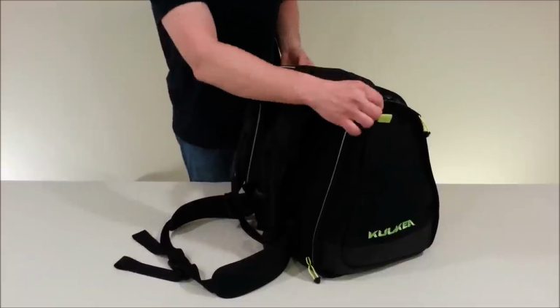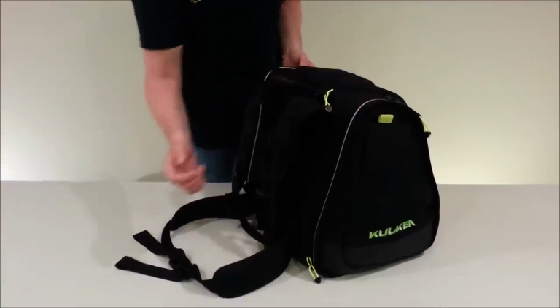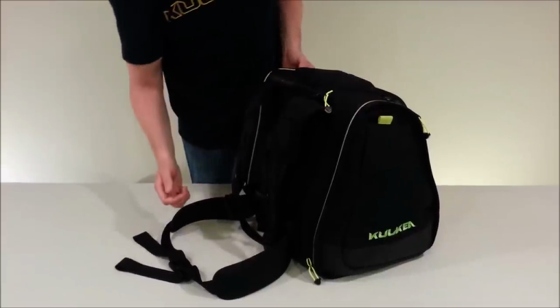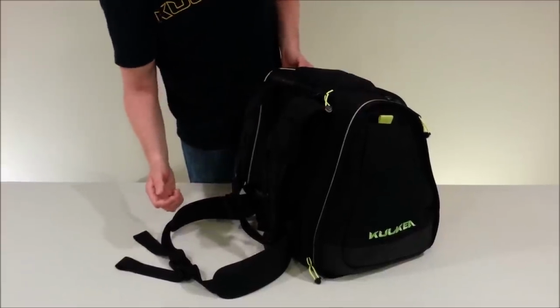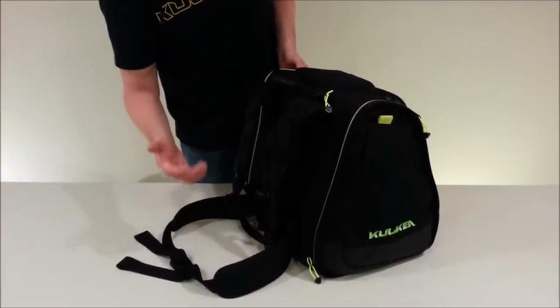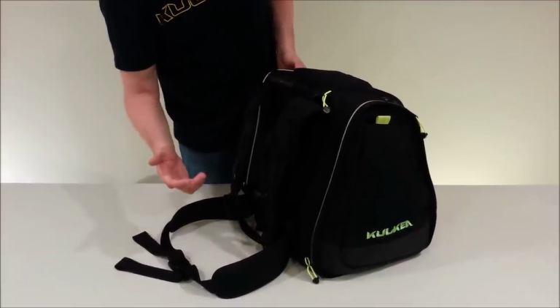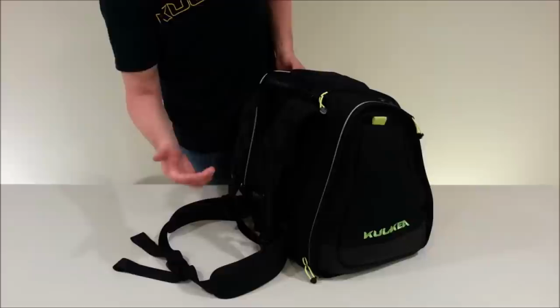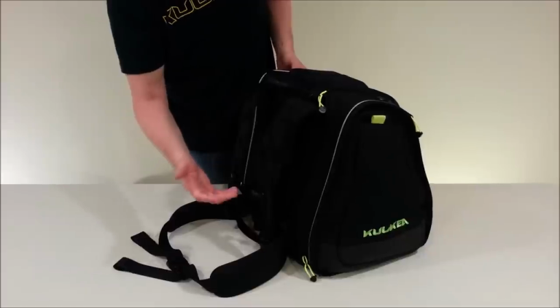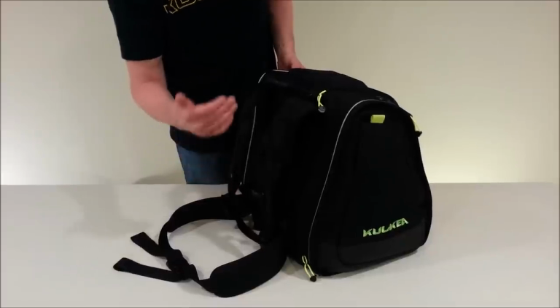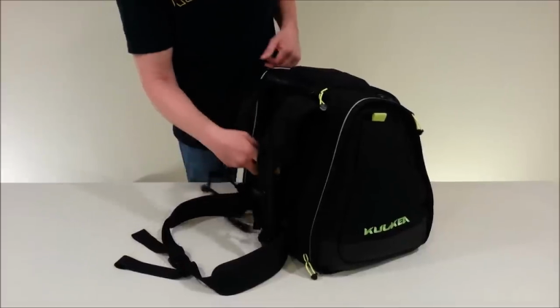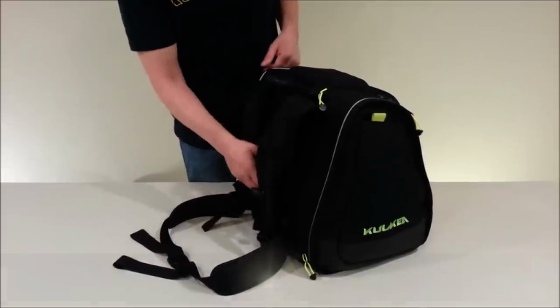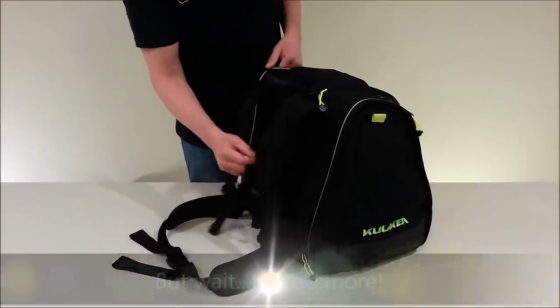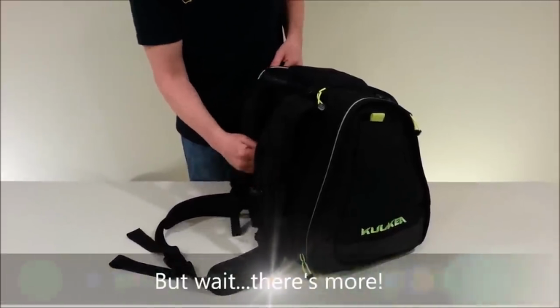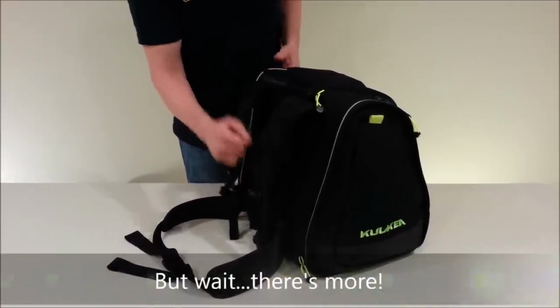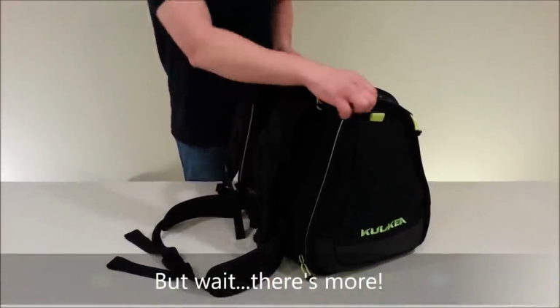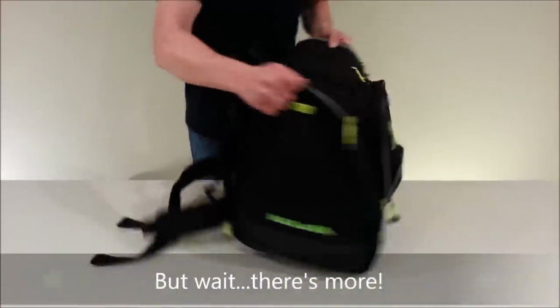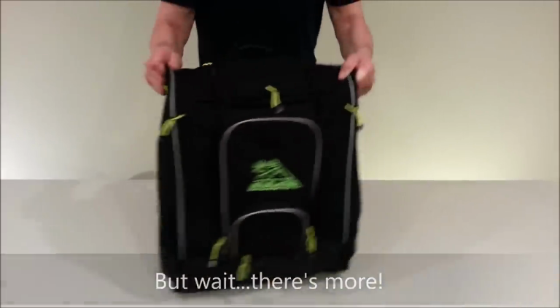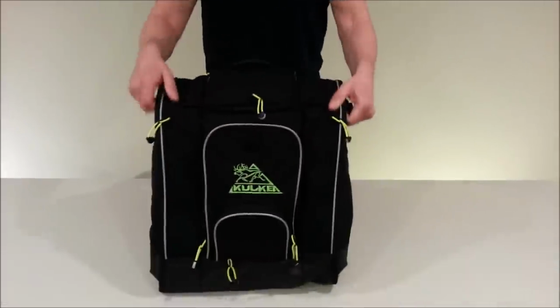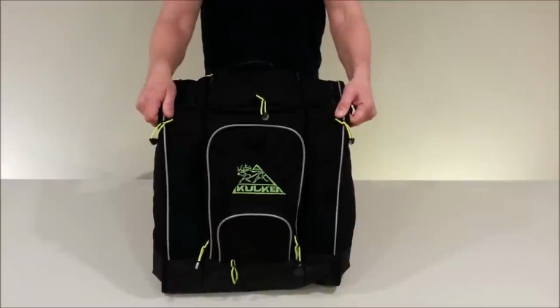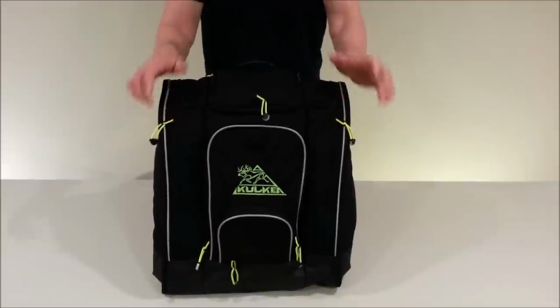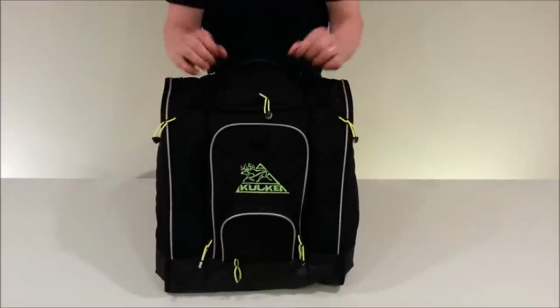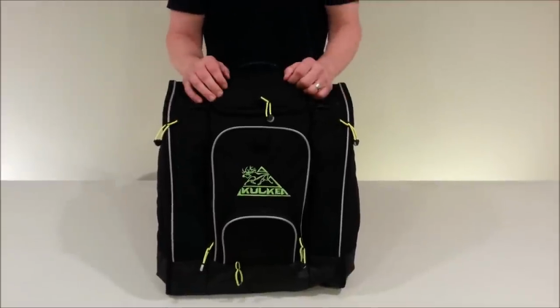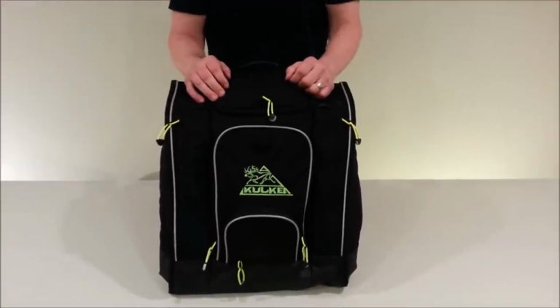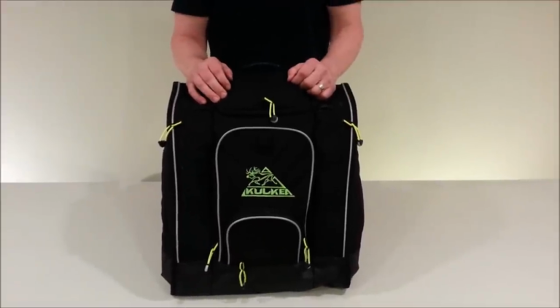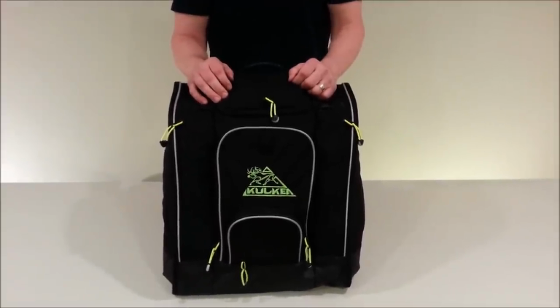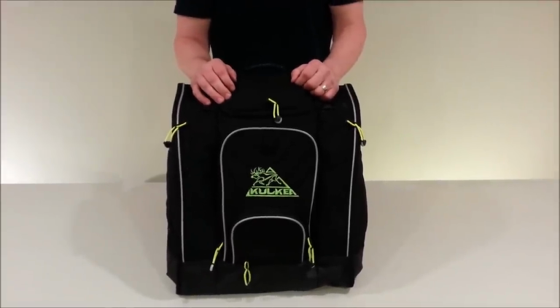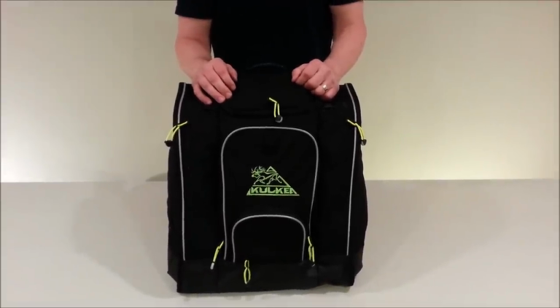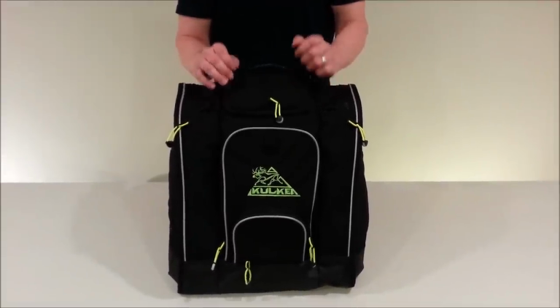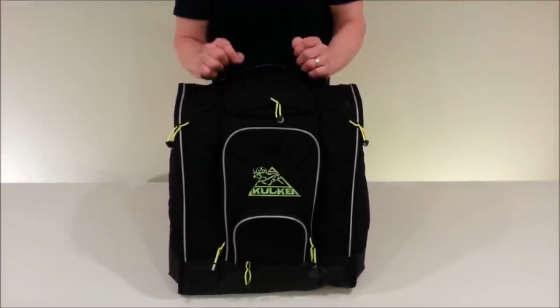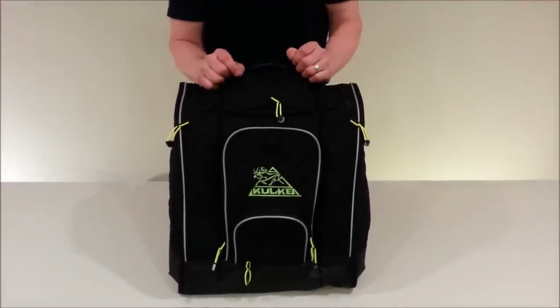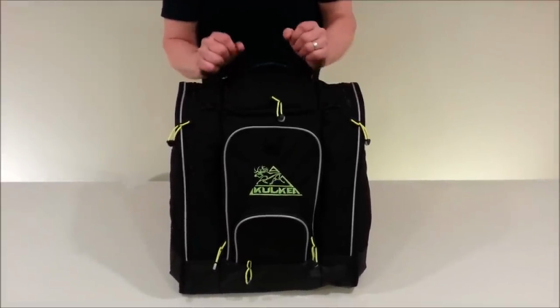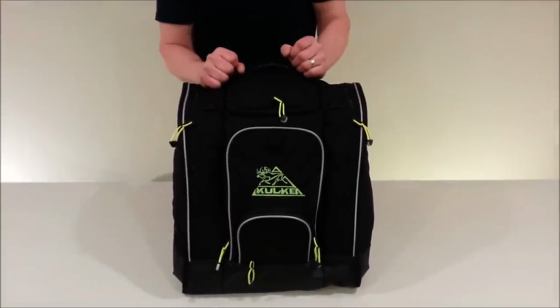There are plenty of other features on this bag which I haven't gone over, such as pack release. You can also have a name tag in here. Excellent bag — a lot going on for it. Hope you check us out. This is Koolkit — the Boot Trekker, the best bag on the market.